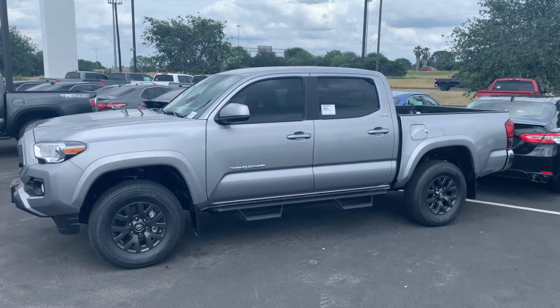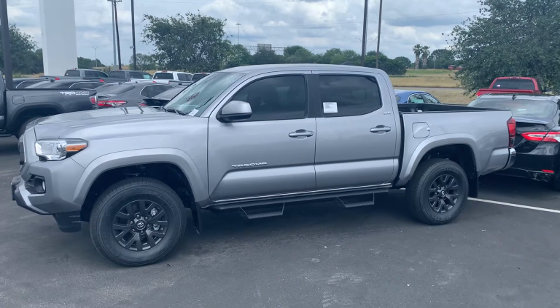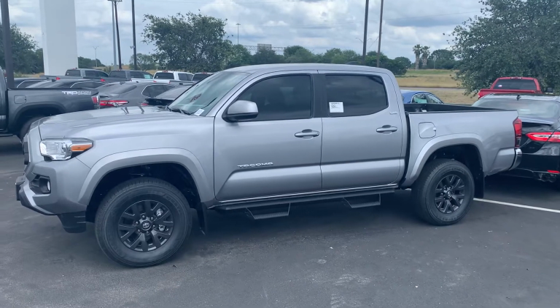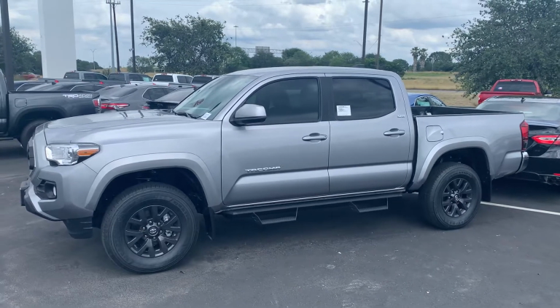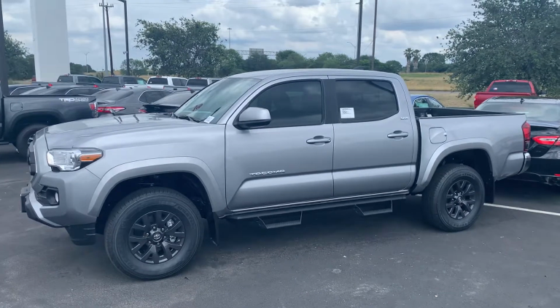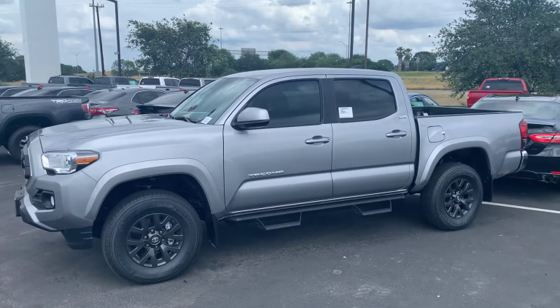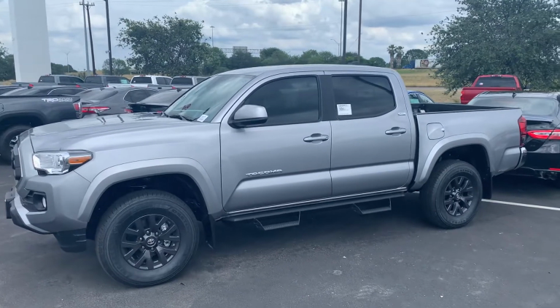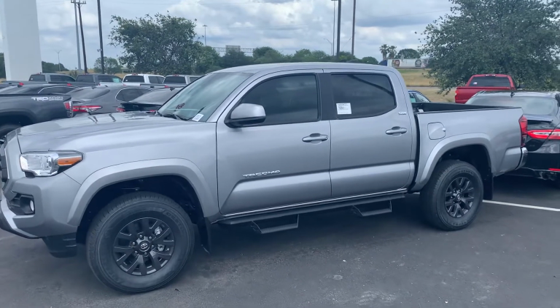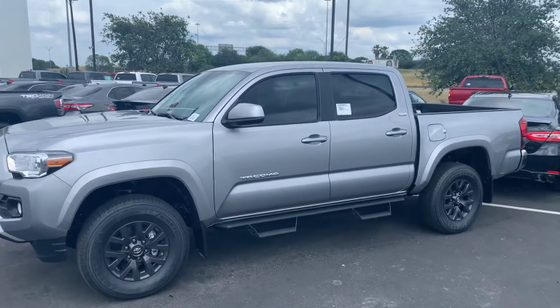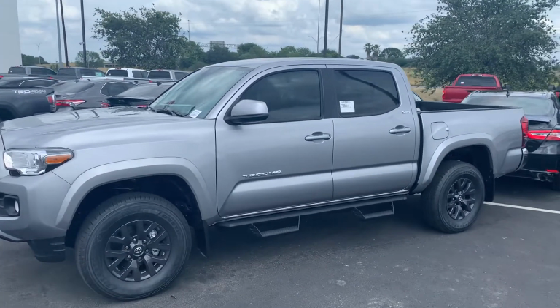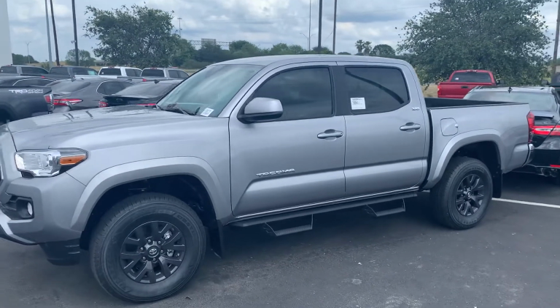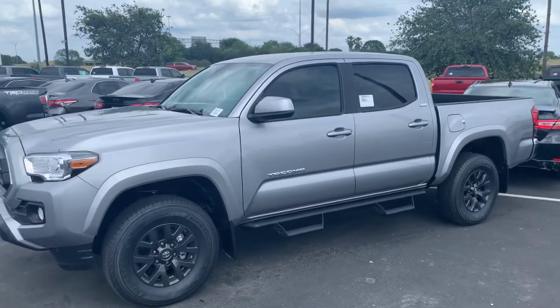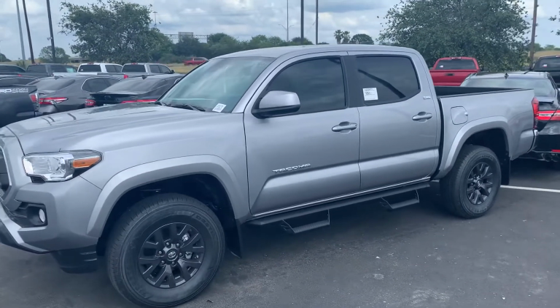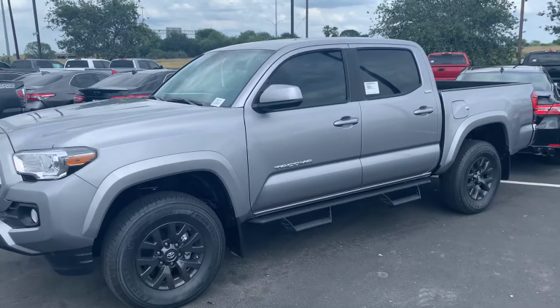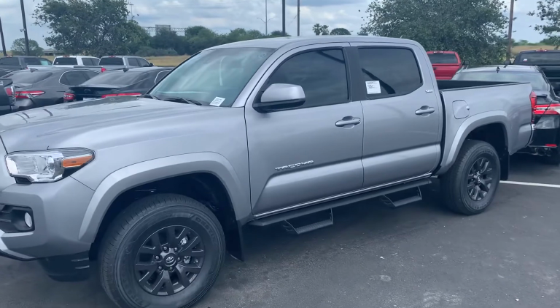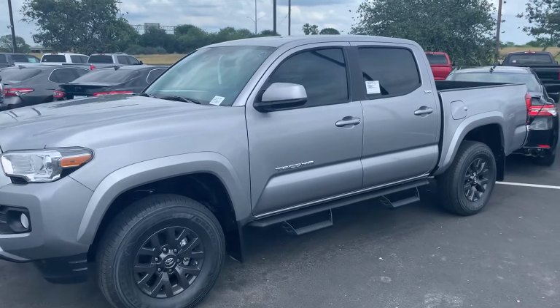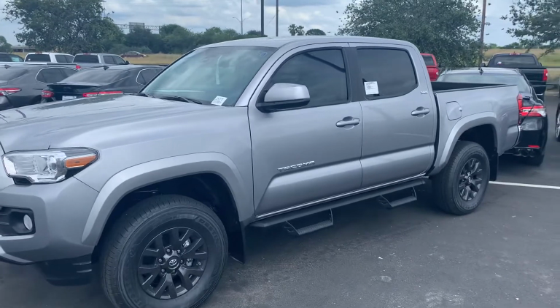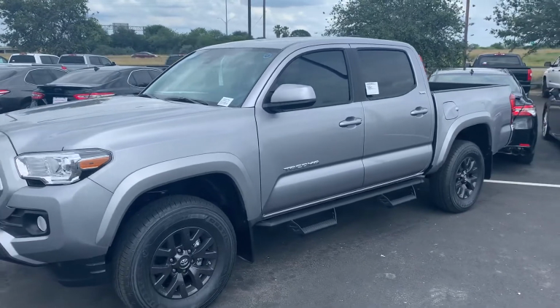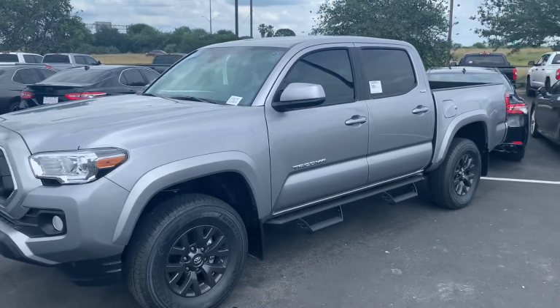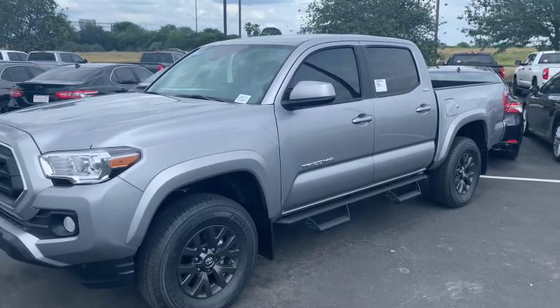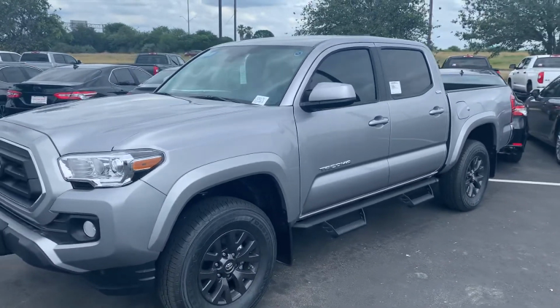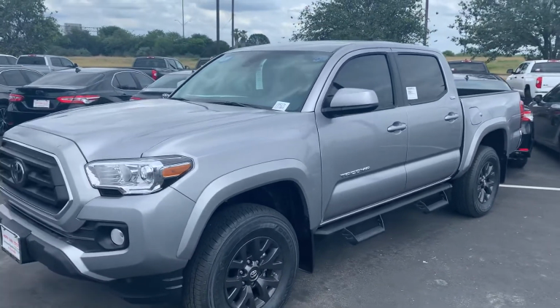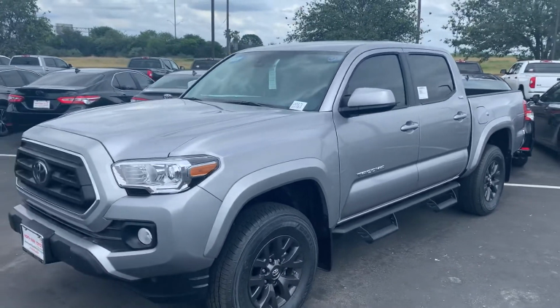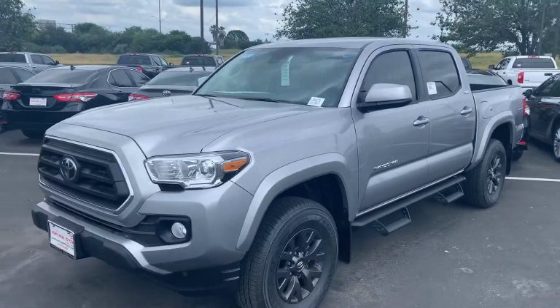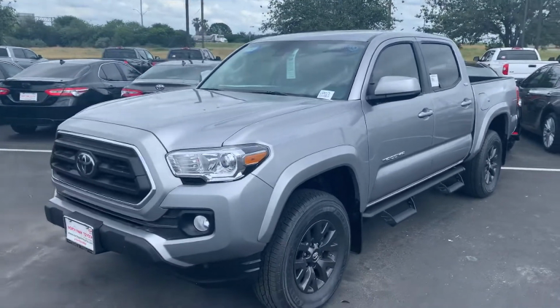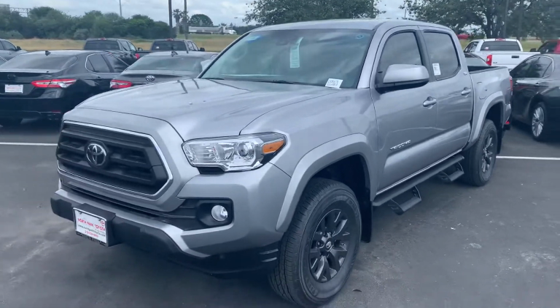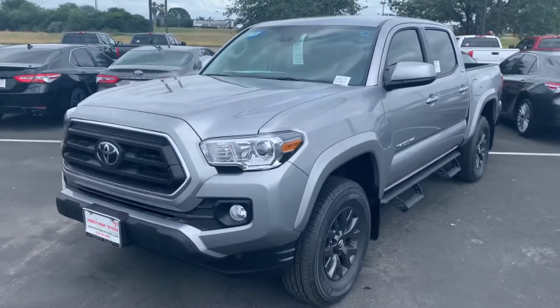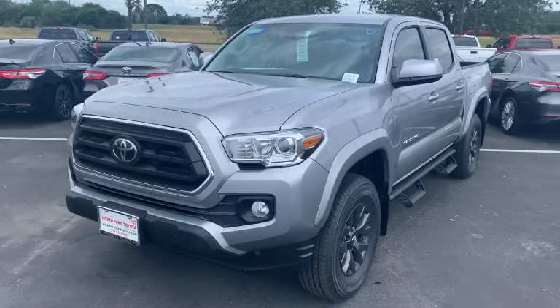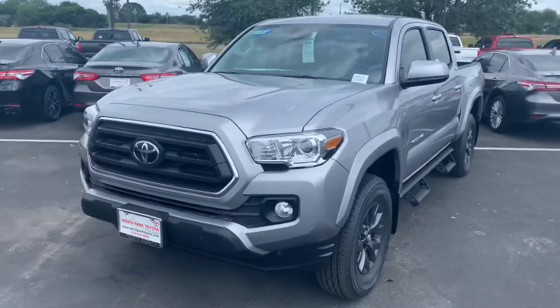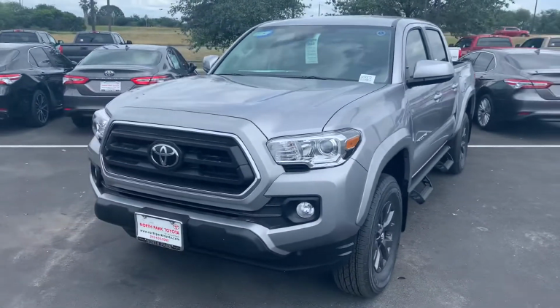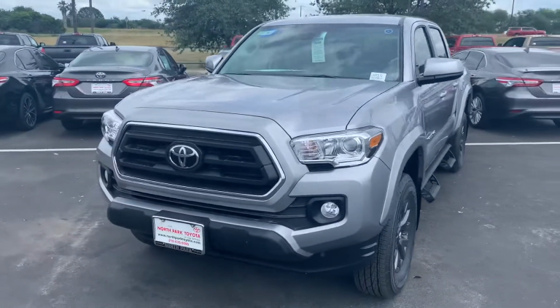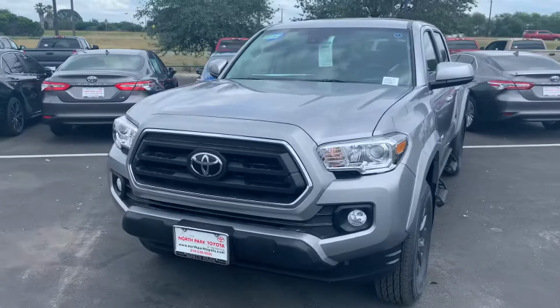Hey, it's Bo McDermott, North Park Toyota. I wanted to bring you the 2020 Tacoma SR5. I'll let you know the vehicle is here — it is in stock and it is available.